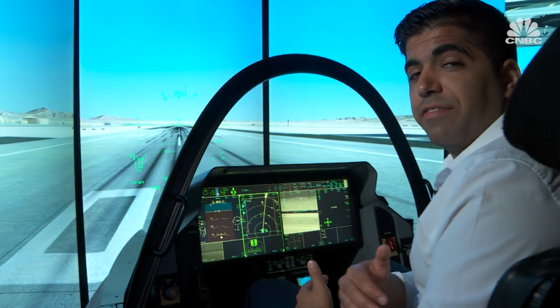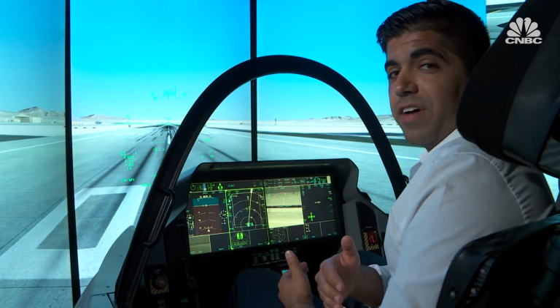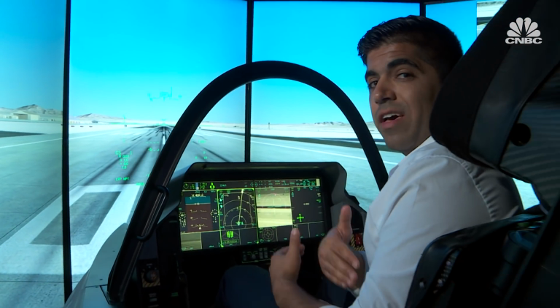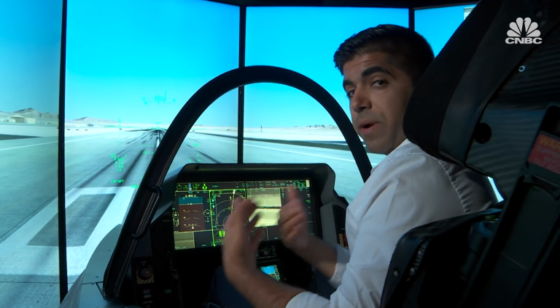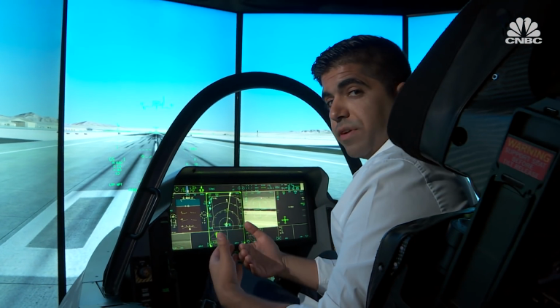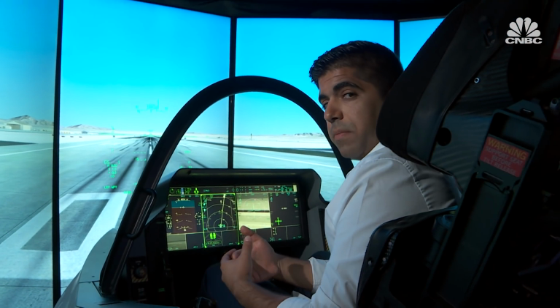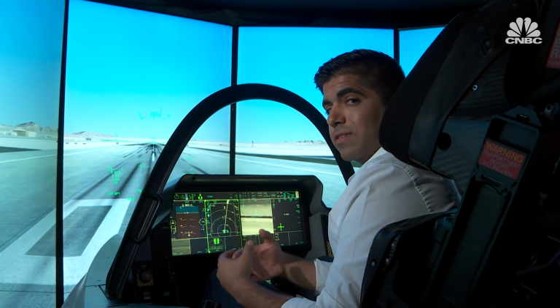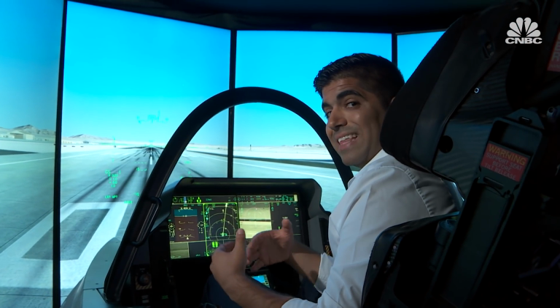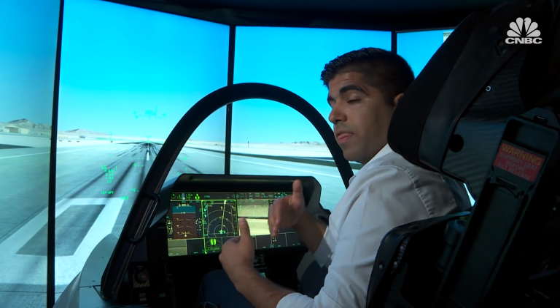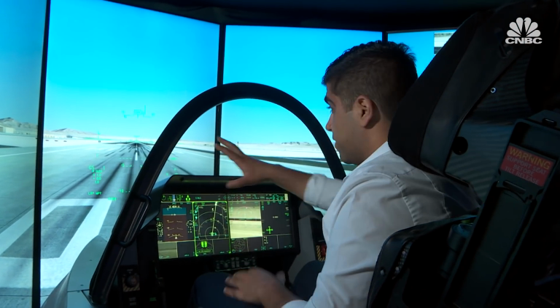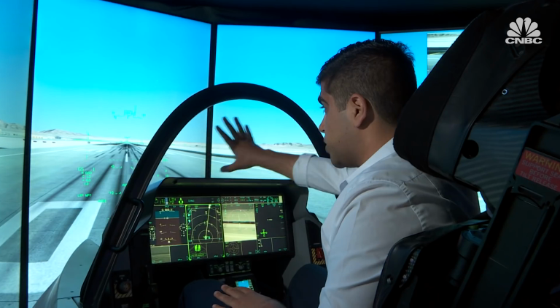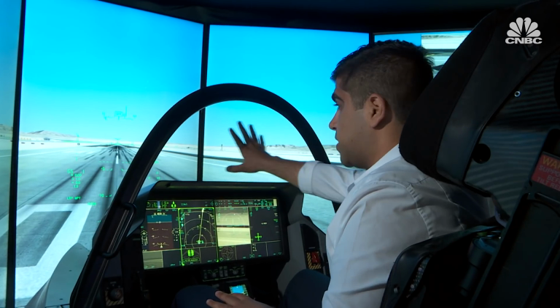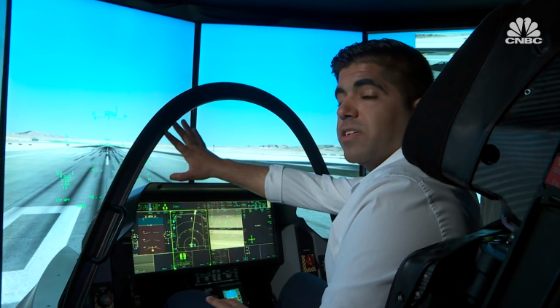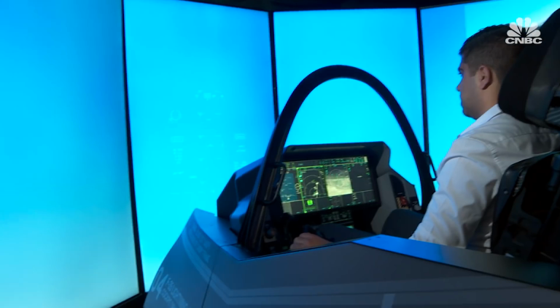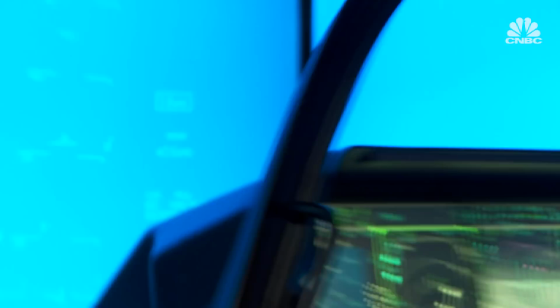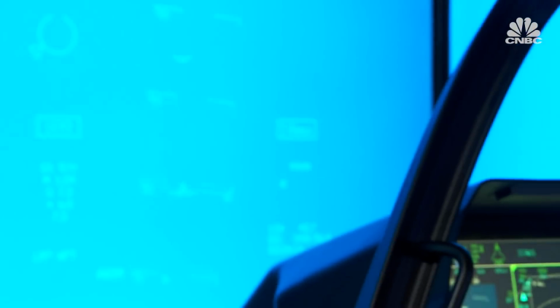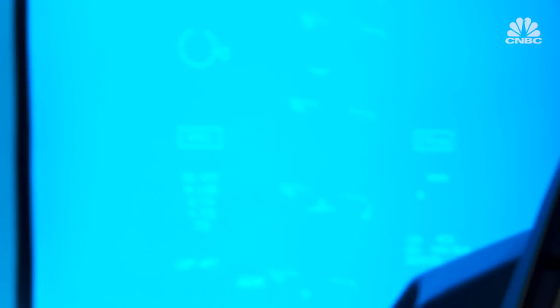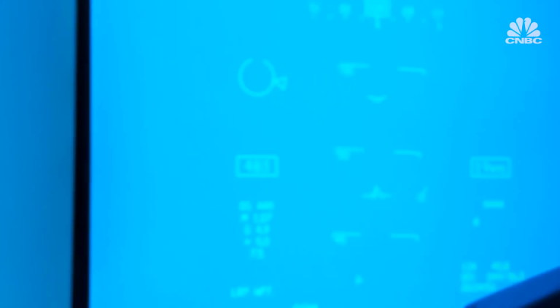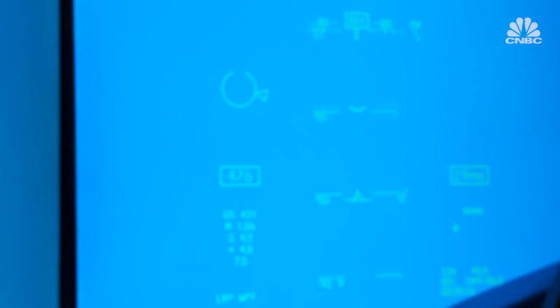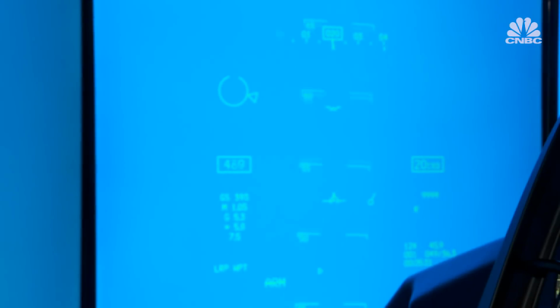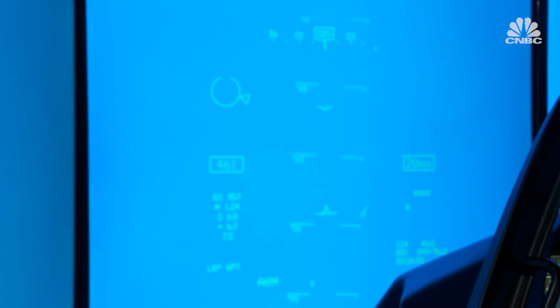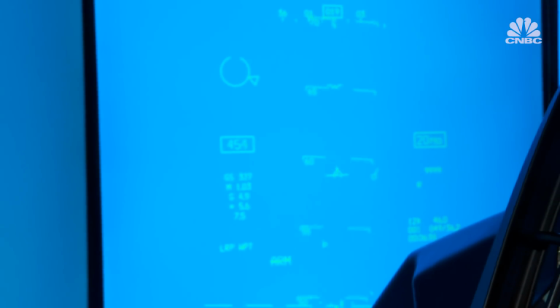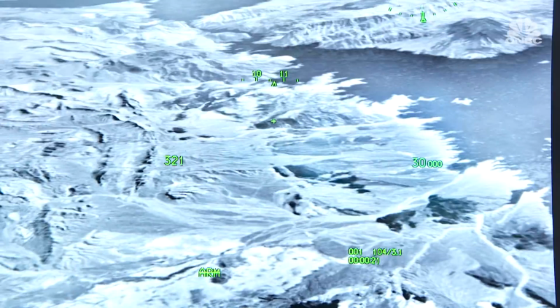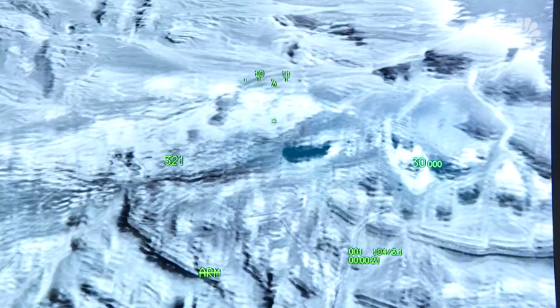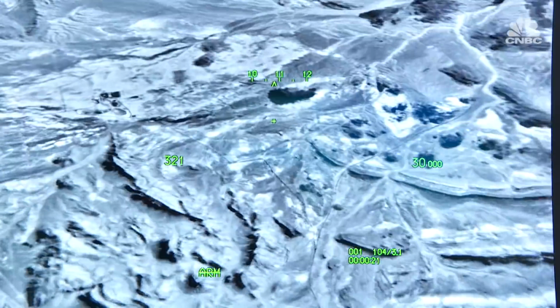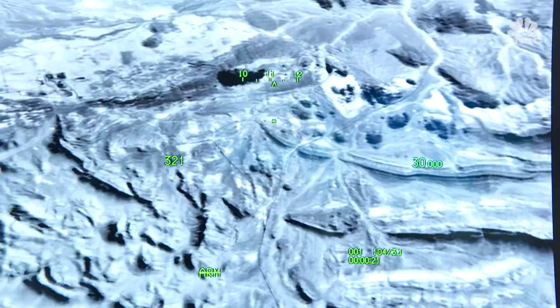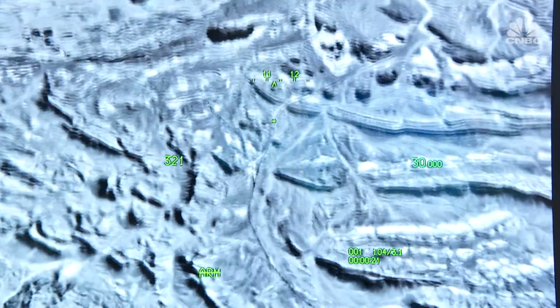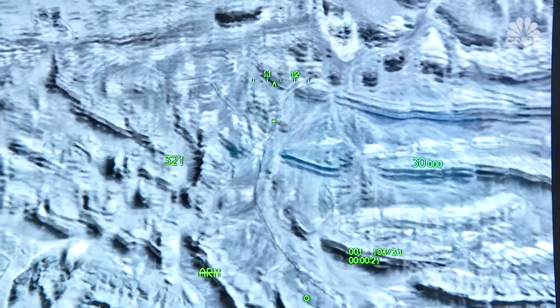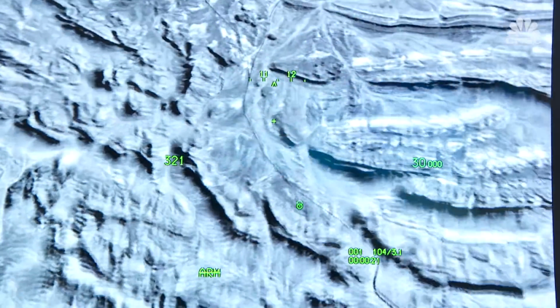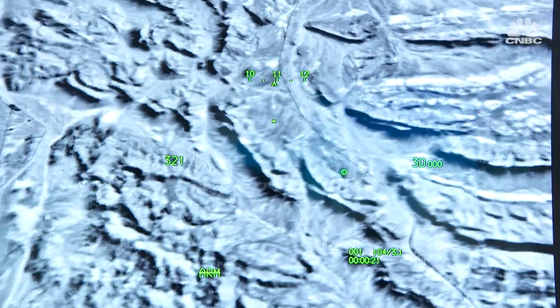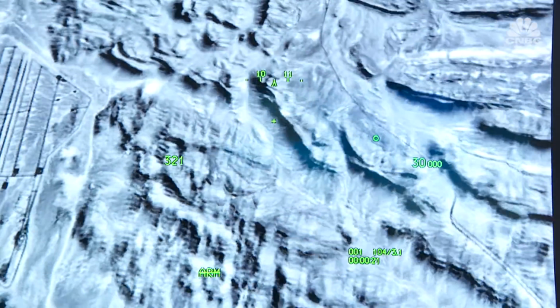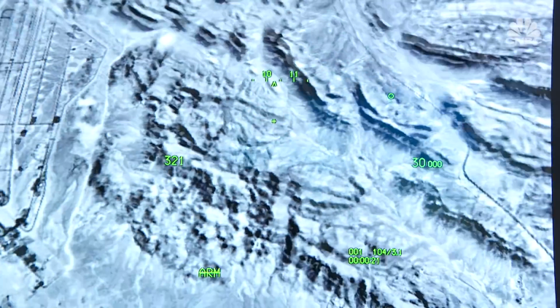One of the biggest differences of the F-35 compared to previous models is that the information is typically displayed on the glass, but on the F-35, it's displayed on the pilot's visor. It increases performance and situational awareness.